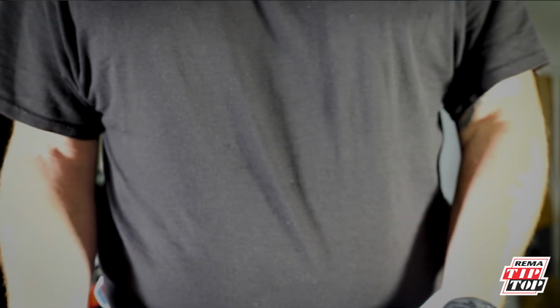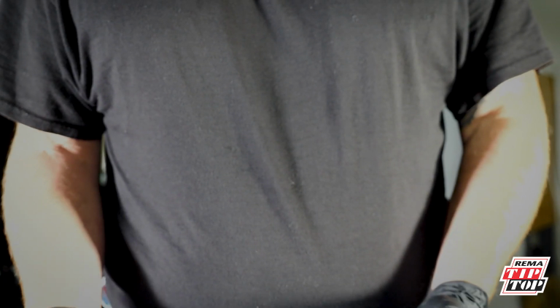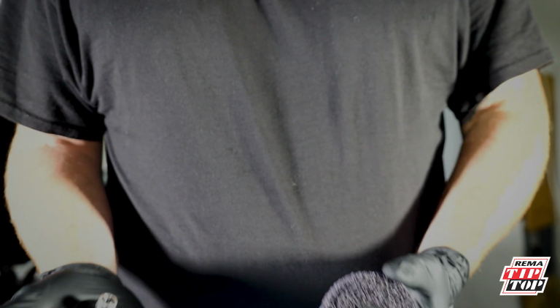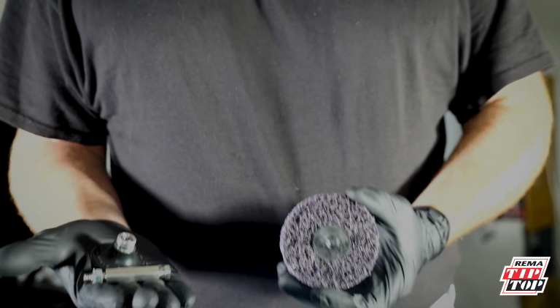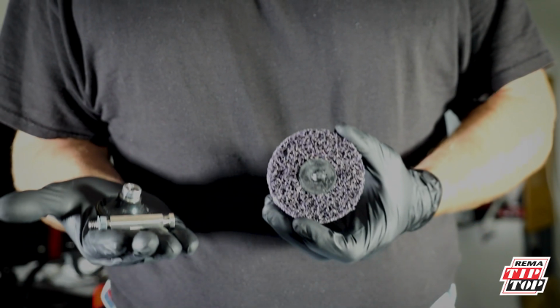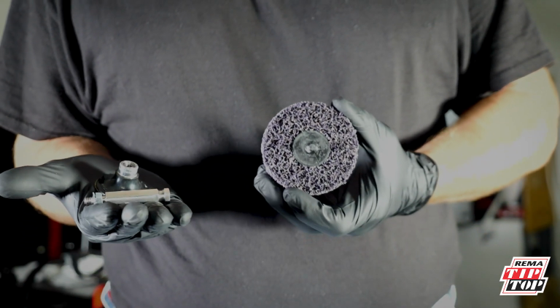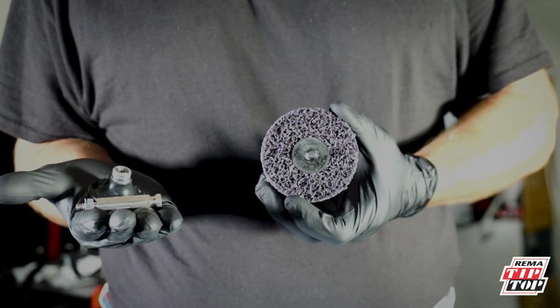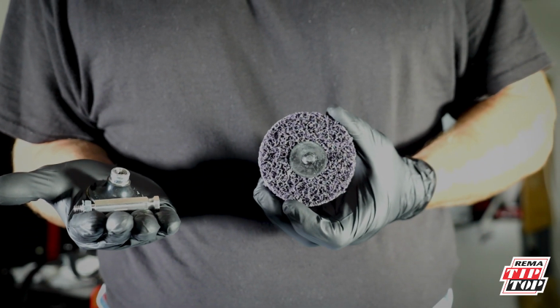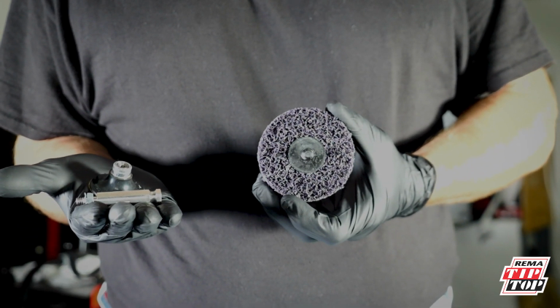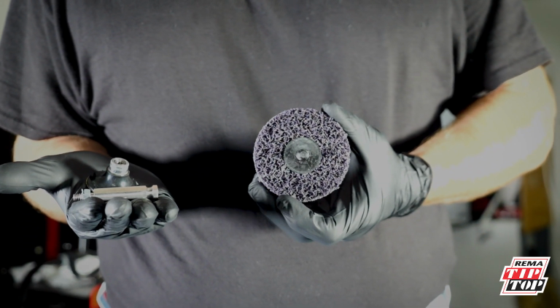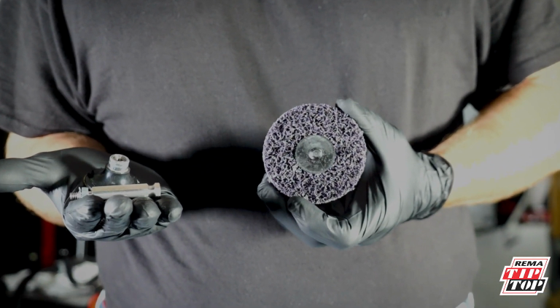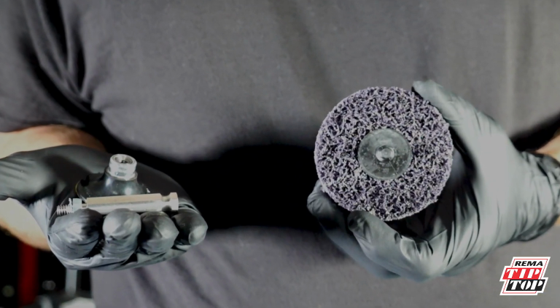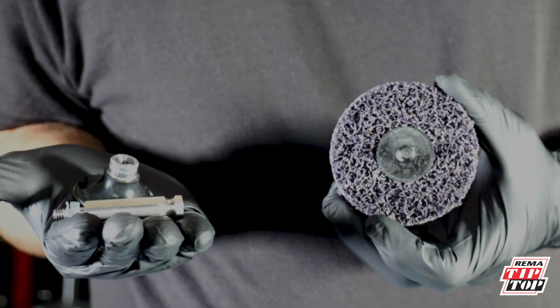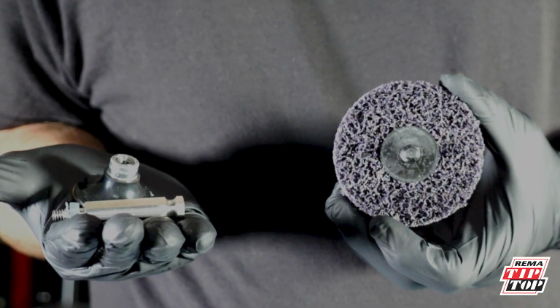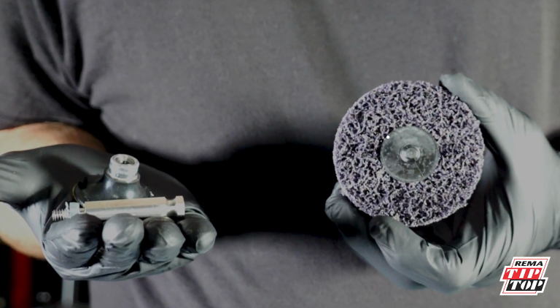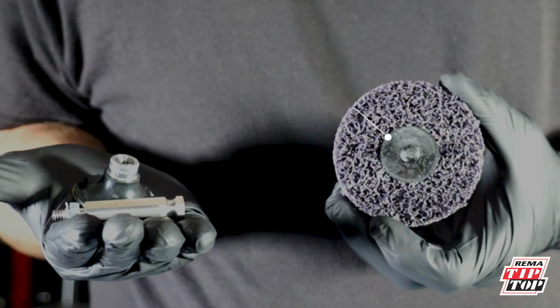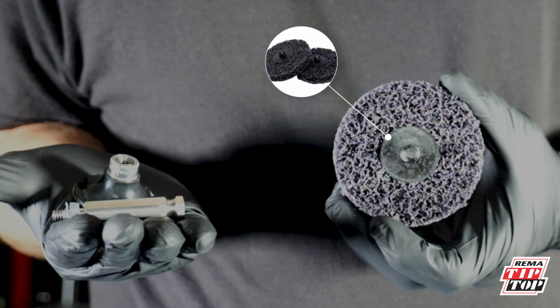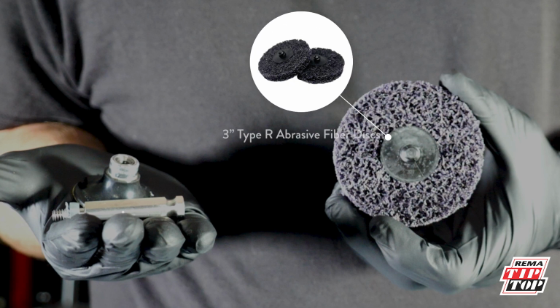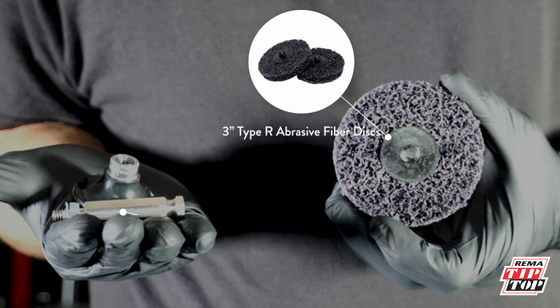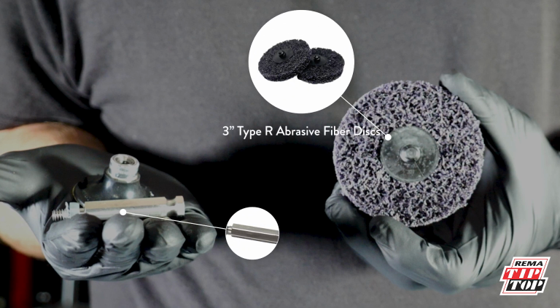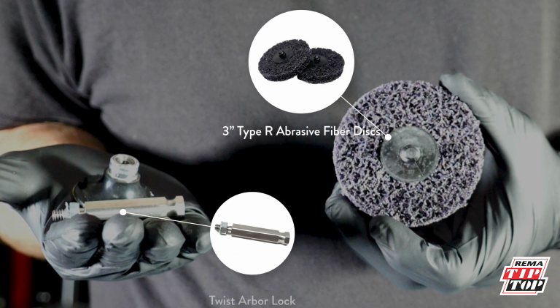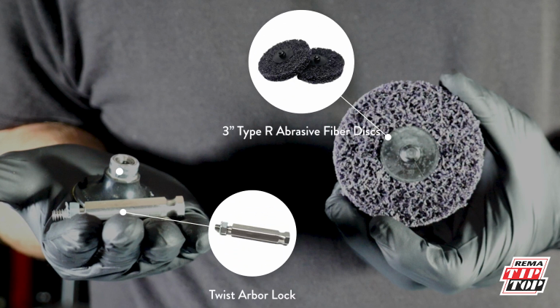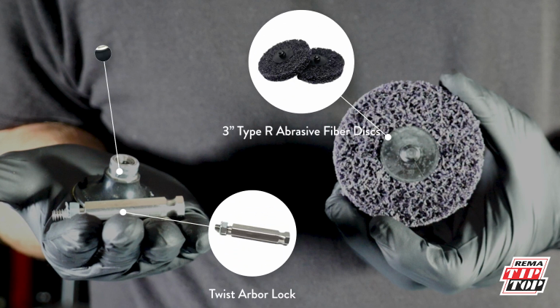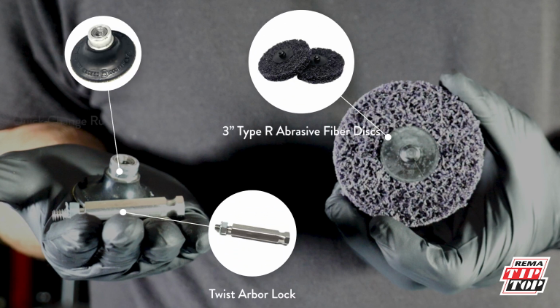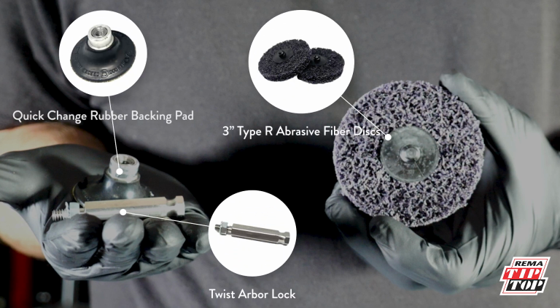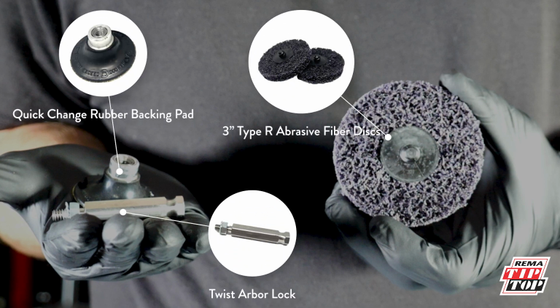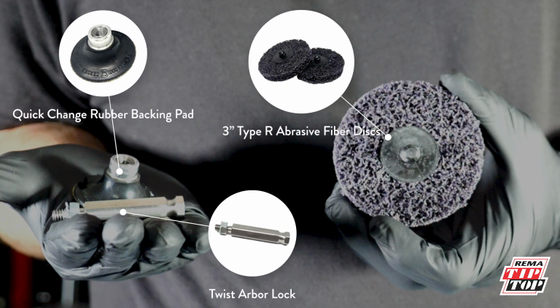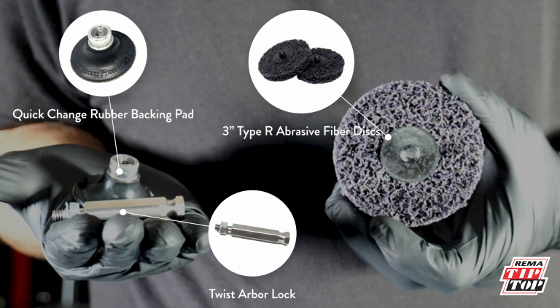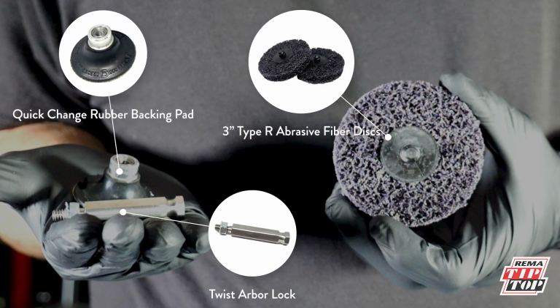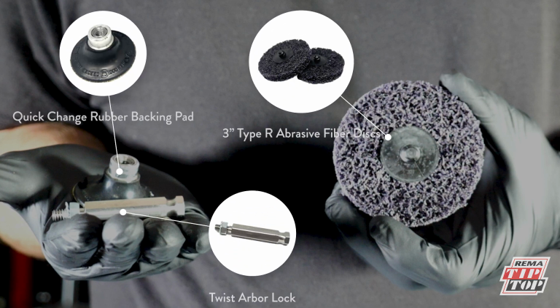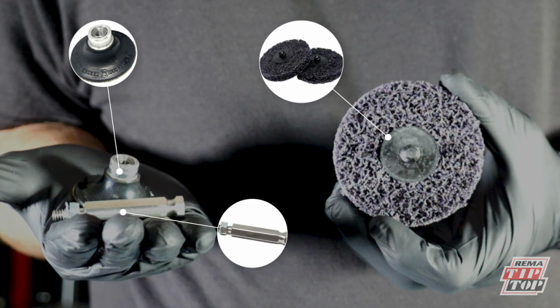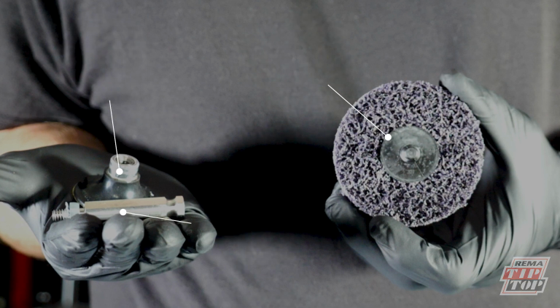To remove the adhesive, we use the REMA Tip Top EV Removal Kit, possessing two abrasive fiber discs, a twist arbor lock, and a rubber backing pad.